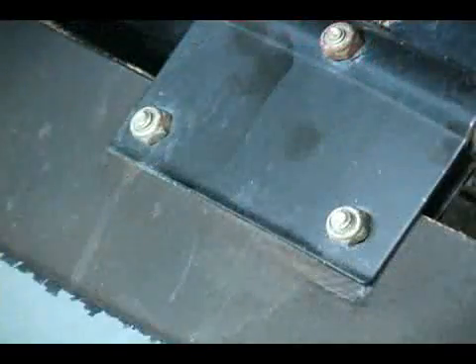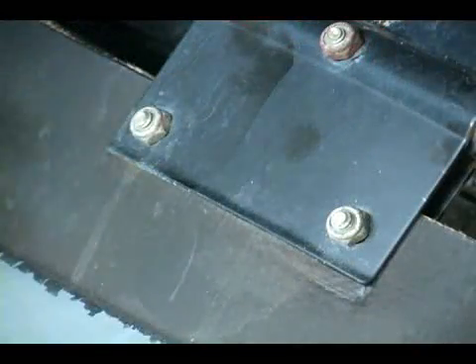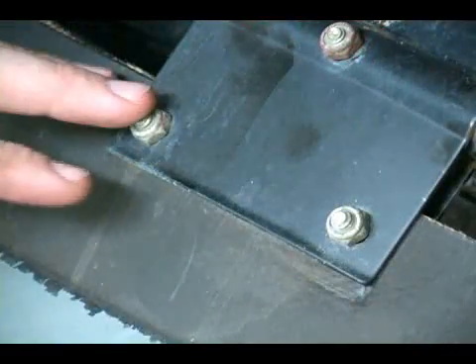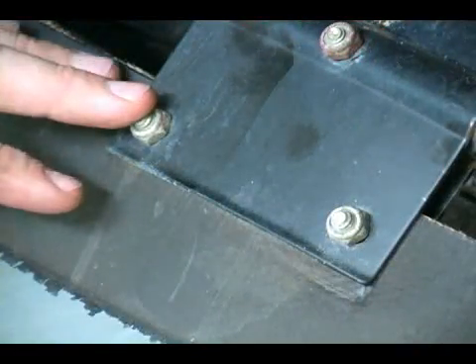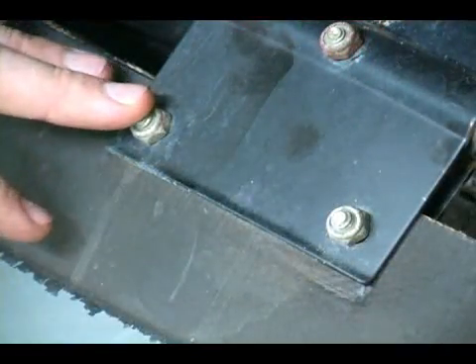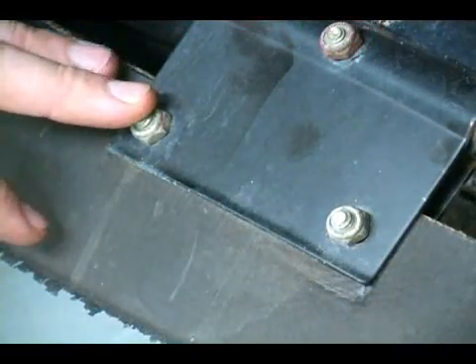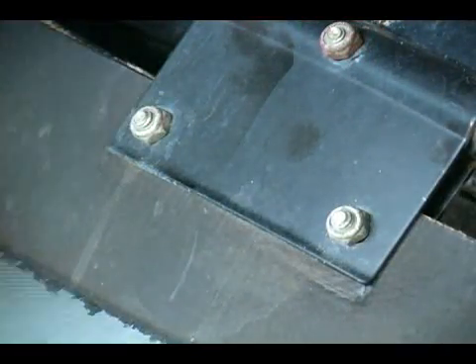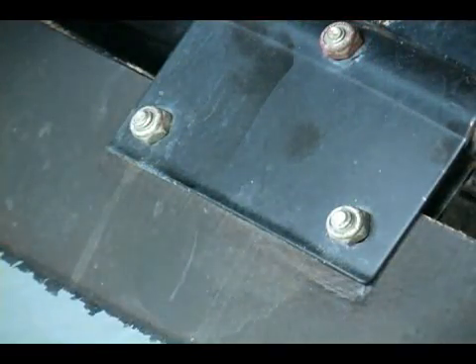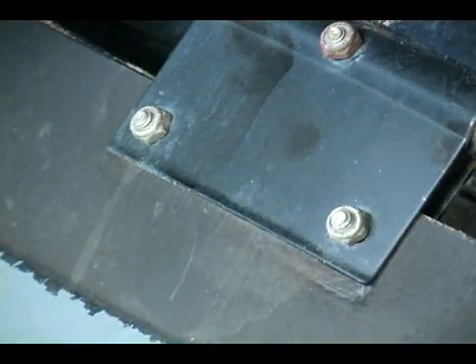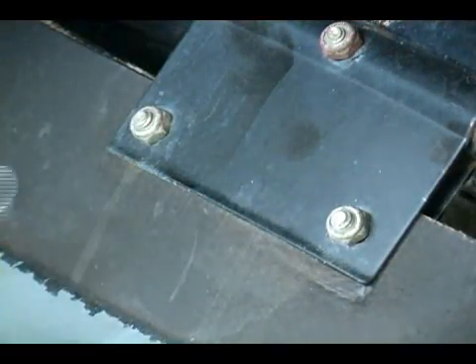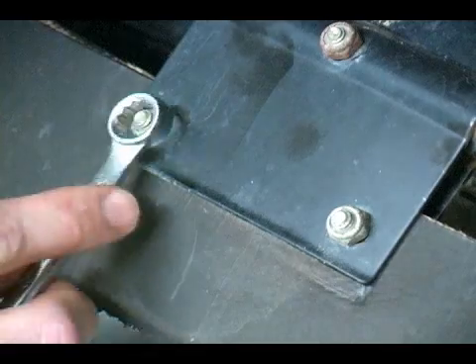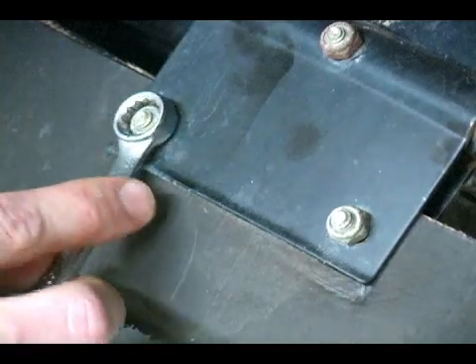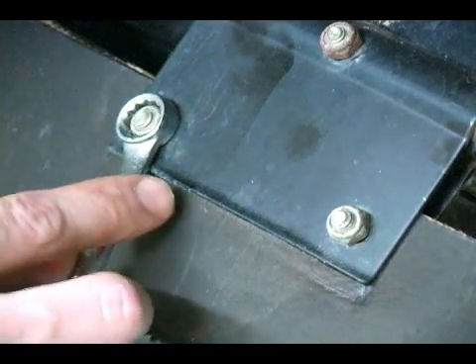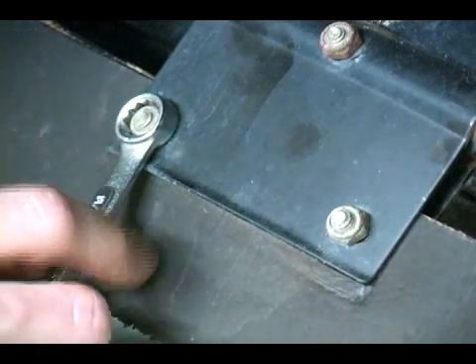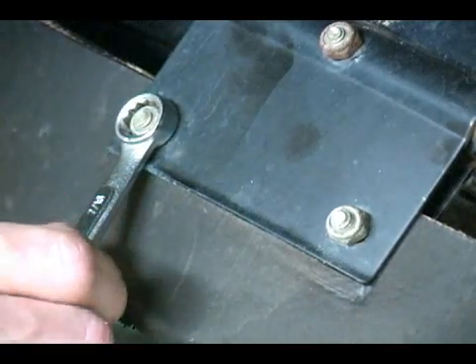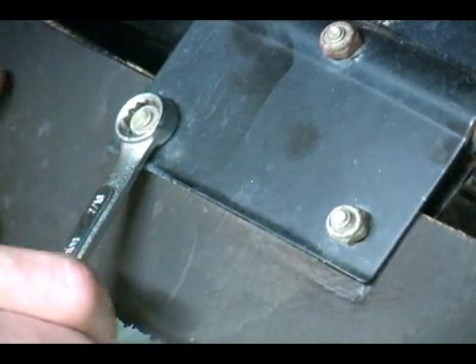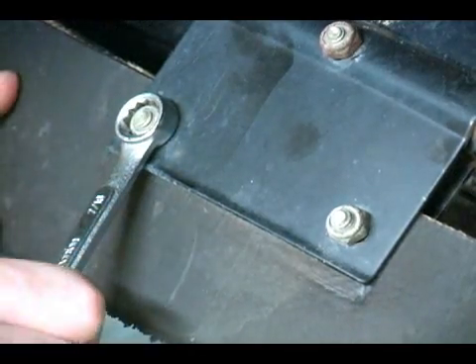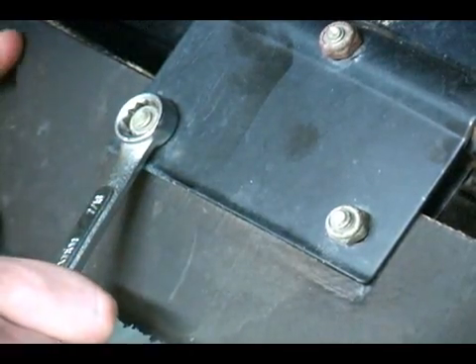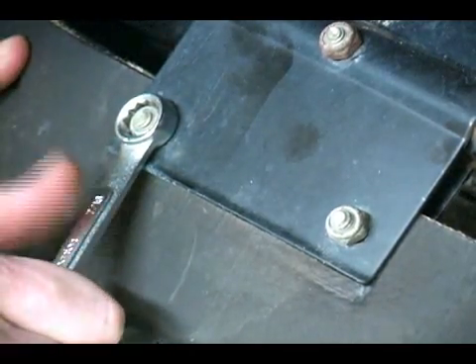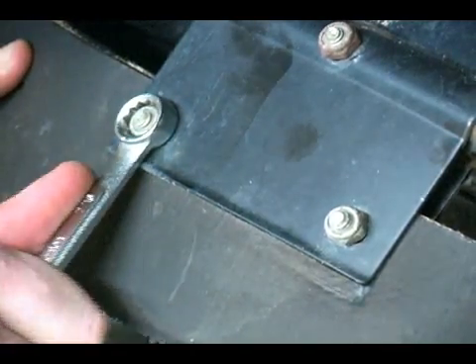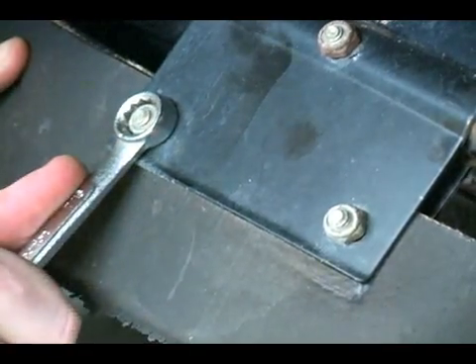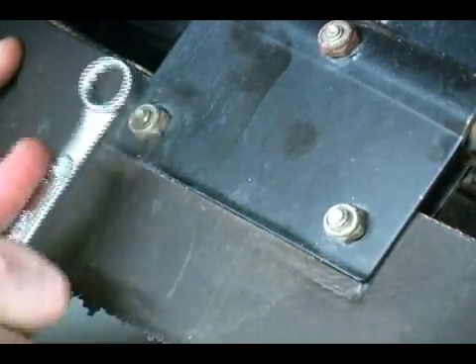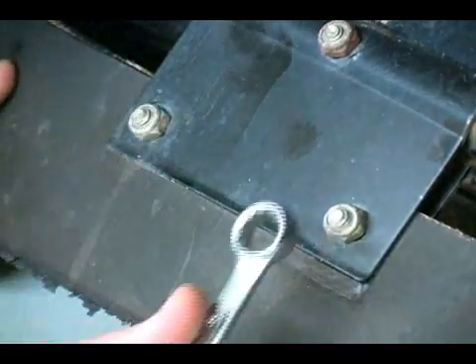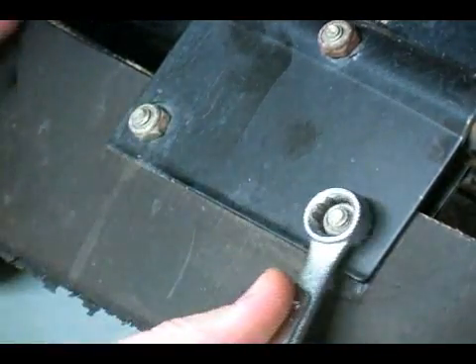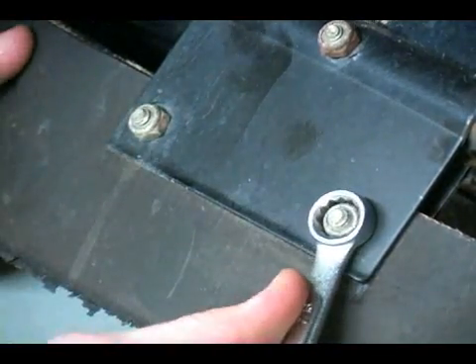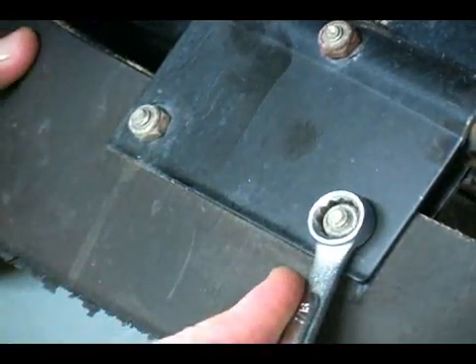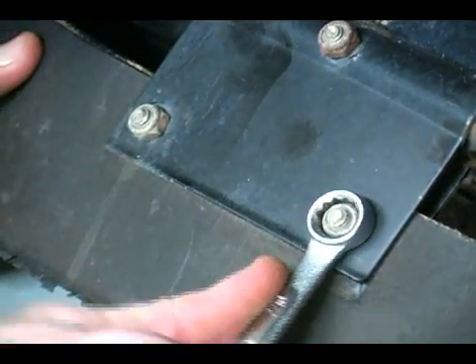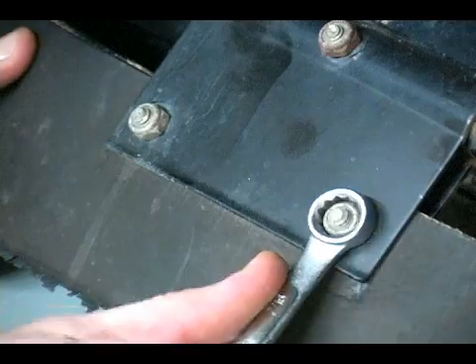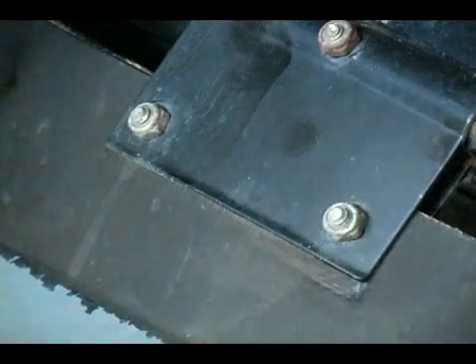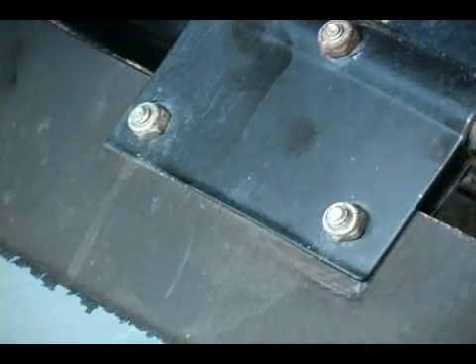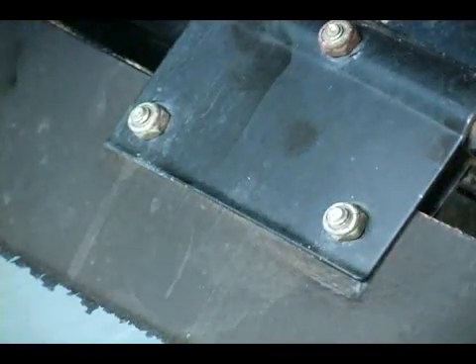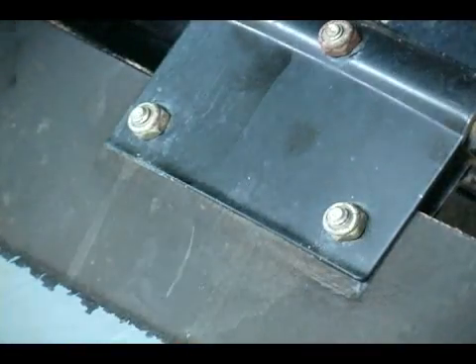For these particular ones I'm just going to come in with a 7/16 combination wrench and just give it a little bit of a turn, just to make sure that they're good and tight.